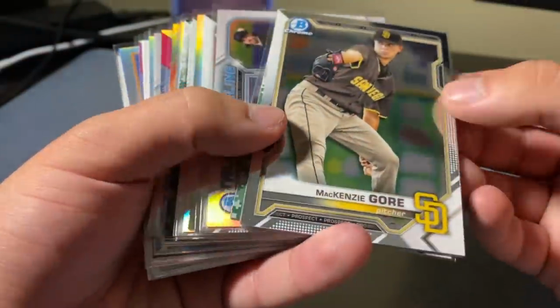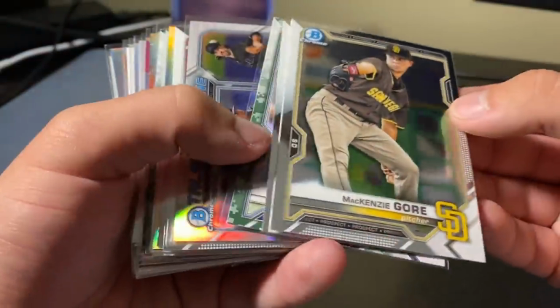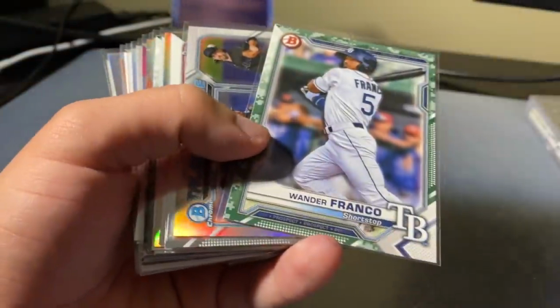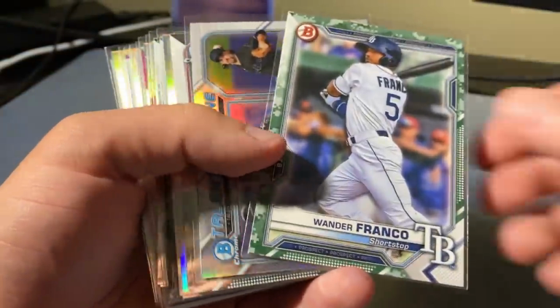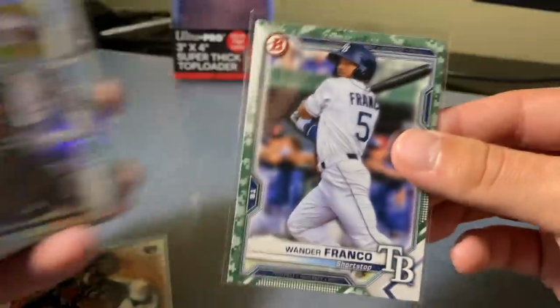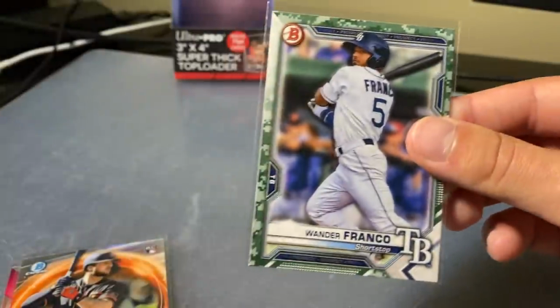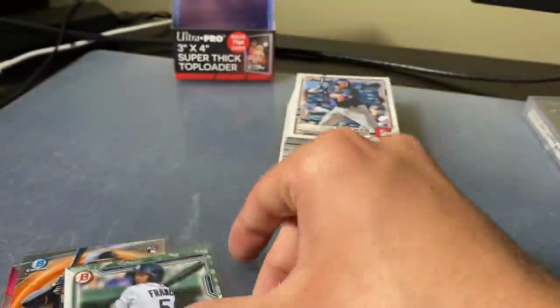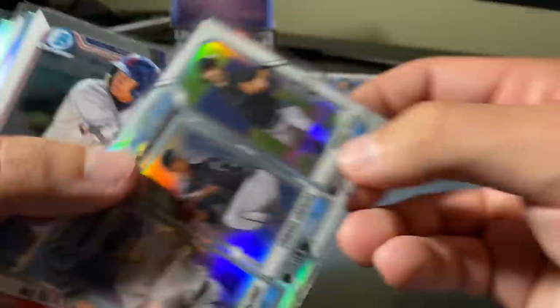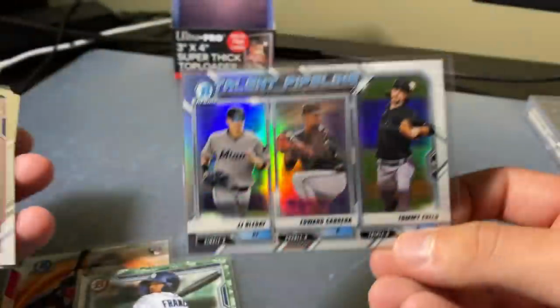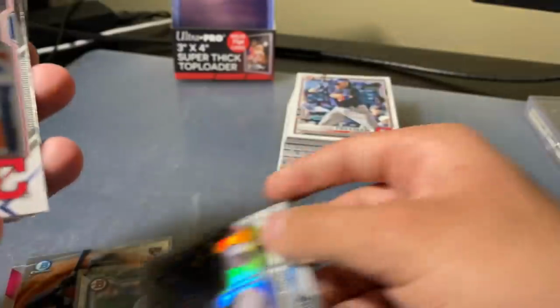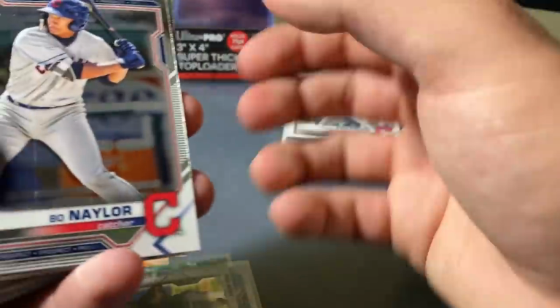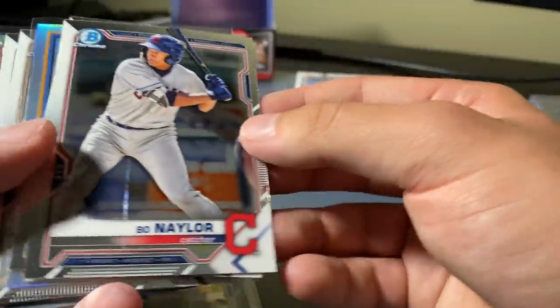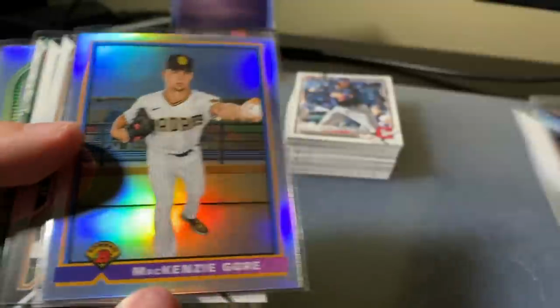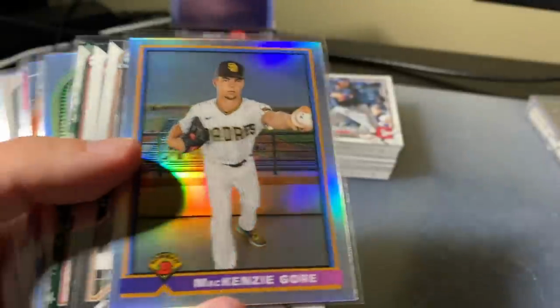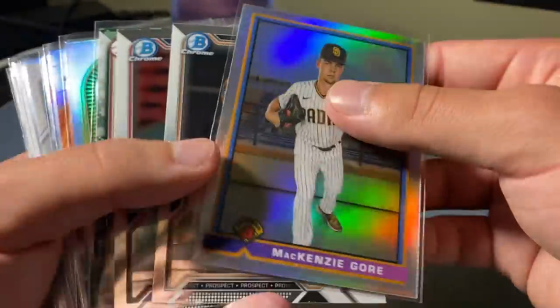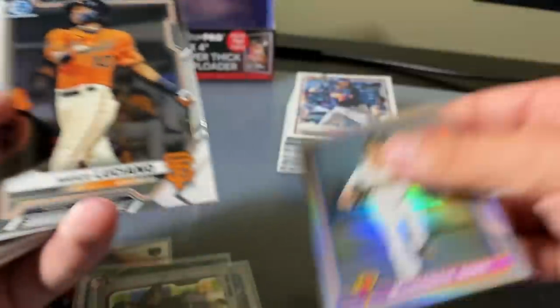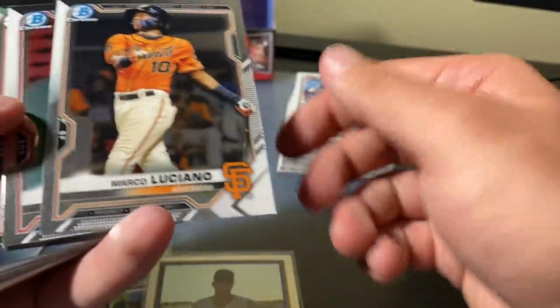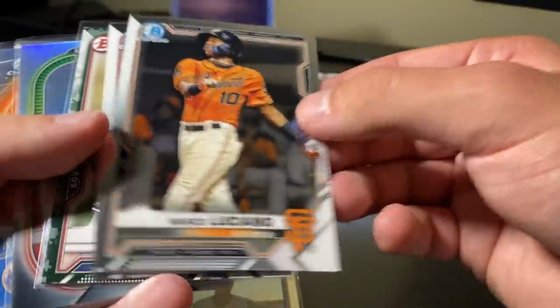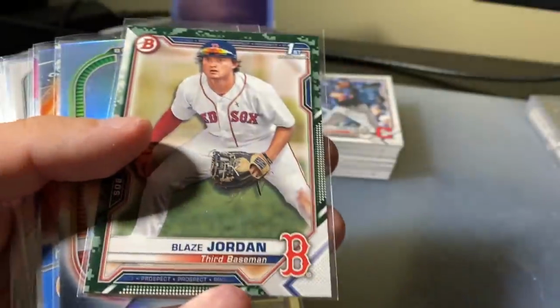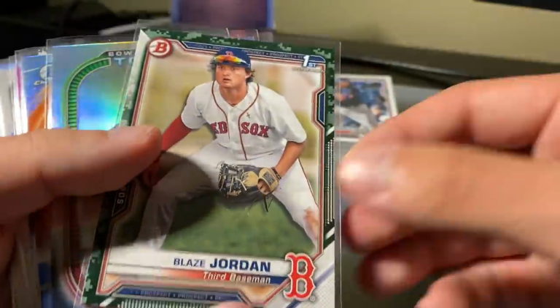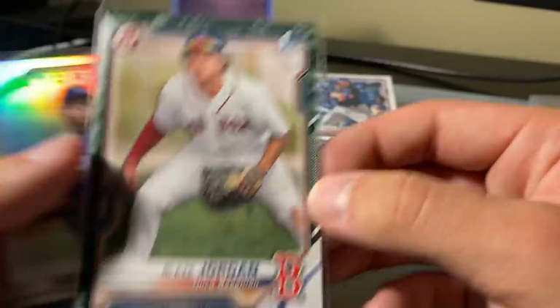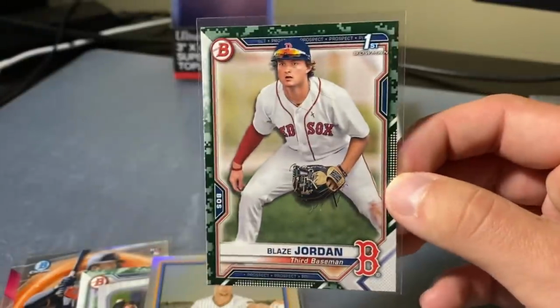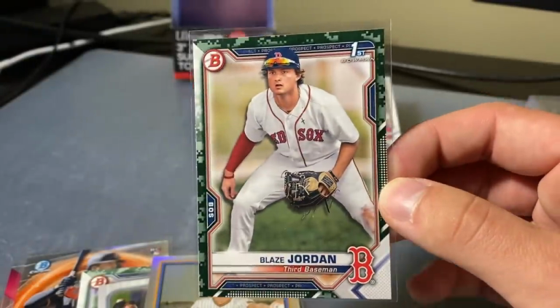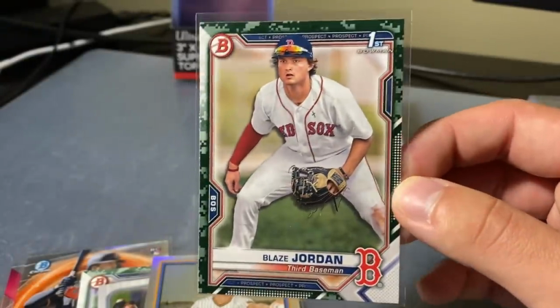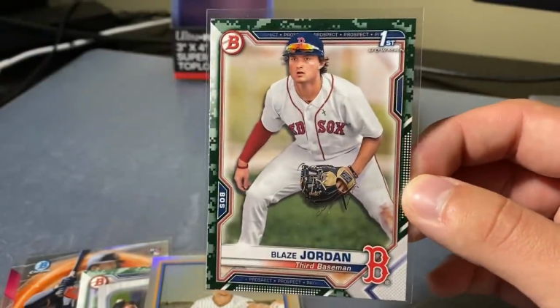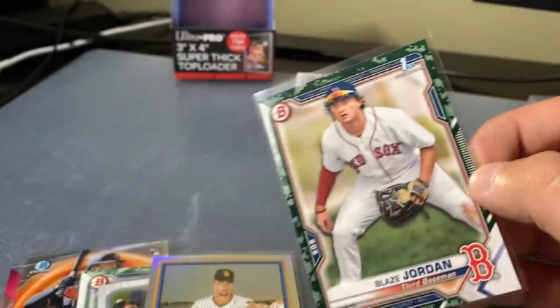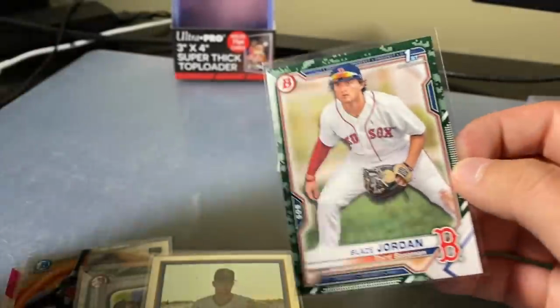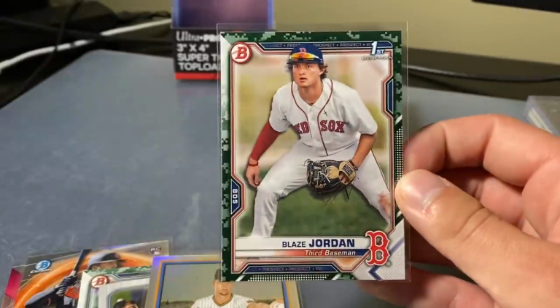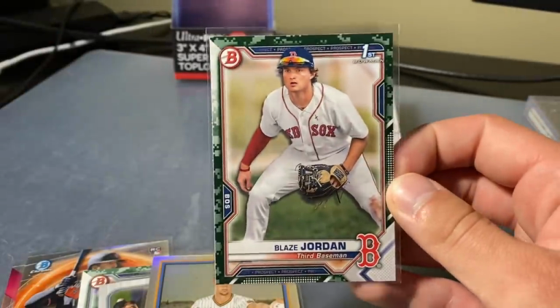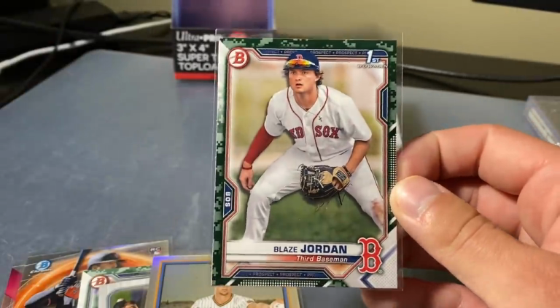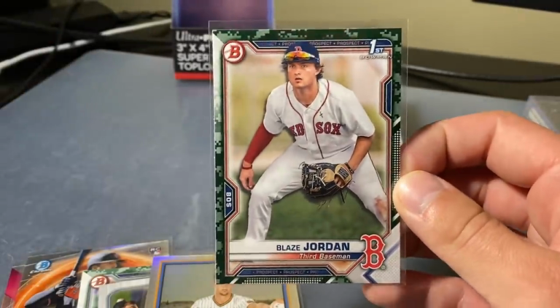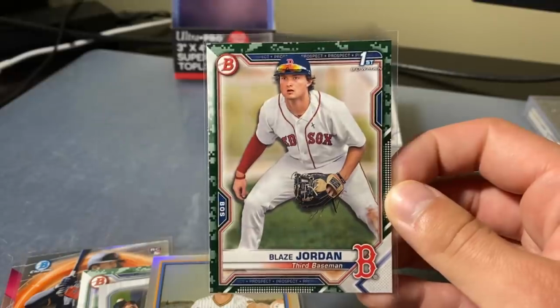Wander Franco was nice. Let me just find that Blaze Jordan — want to be careful, of course, these are your cards. So boom, right there, guys. We'll get that in the top loader ASAP. Those are 75 point but we'll get this in the proper top loader, guys.